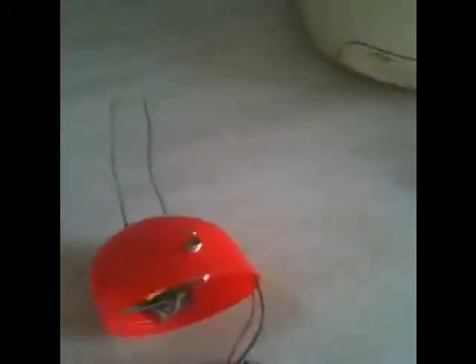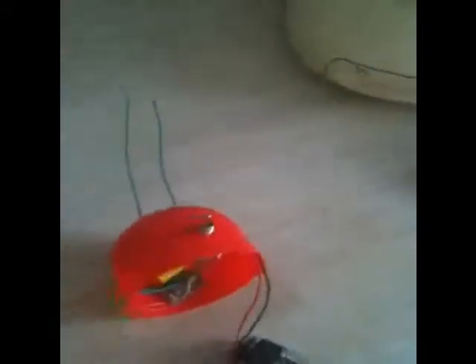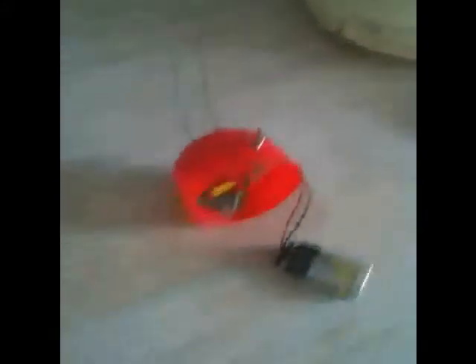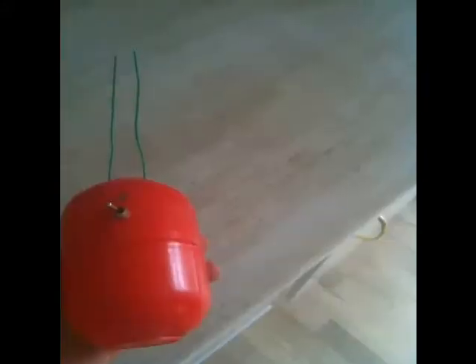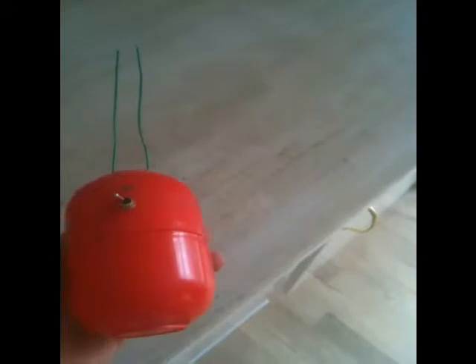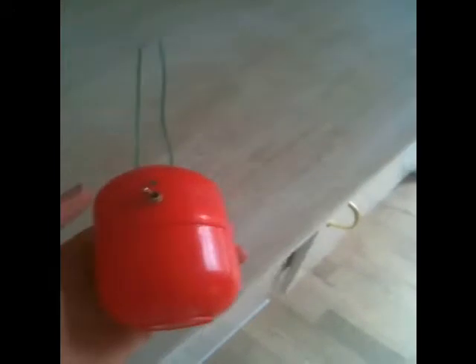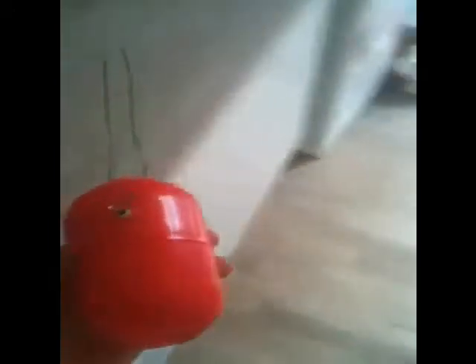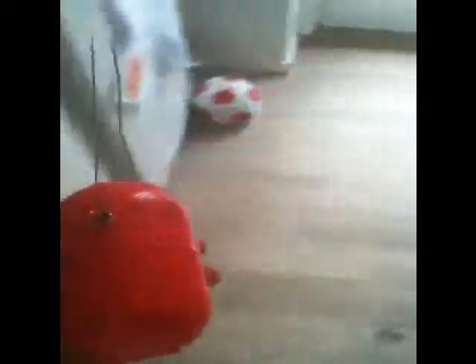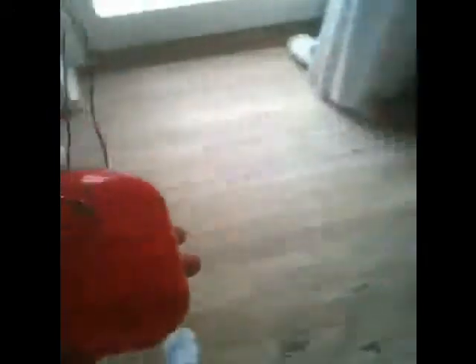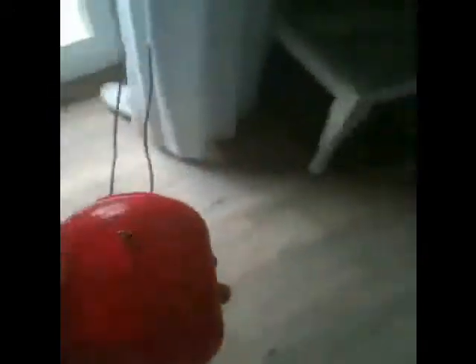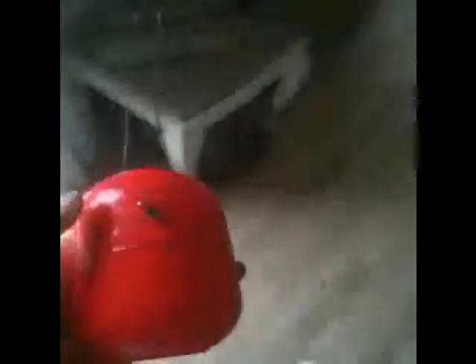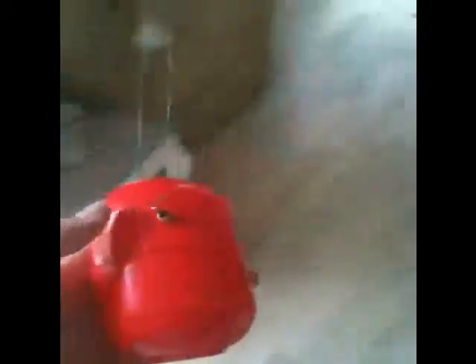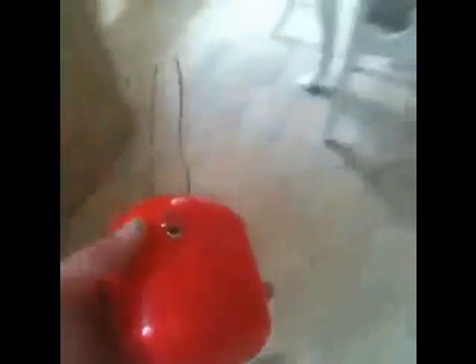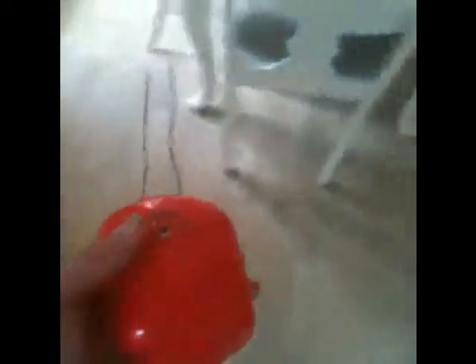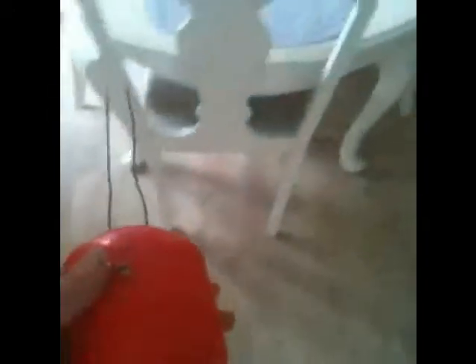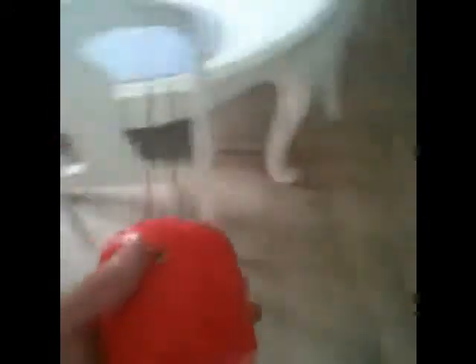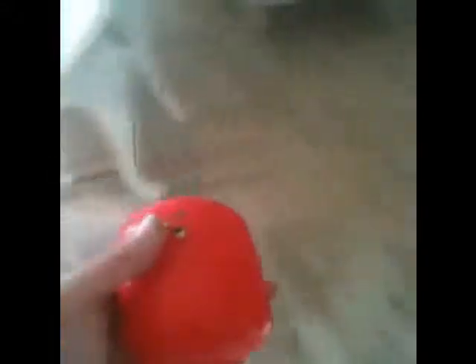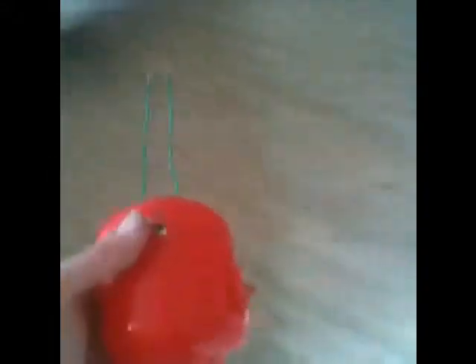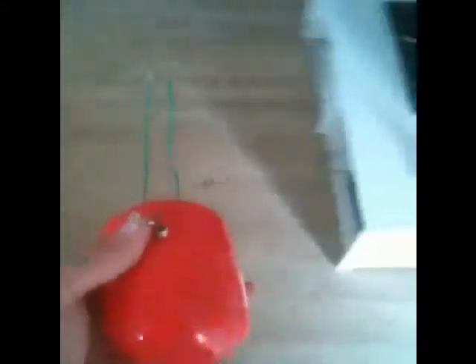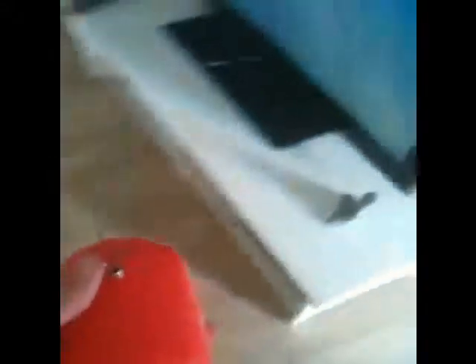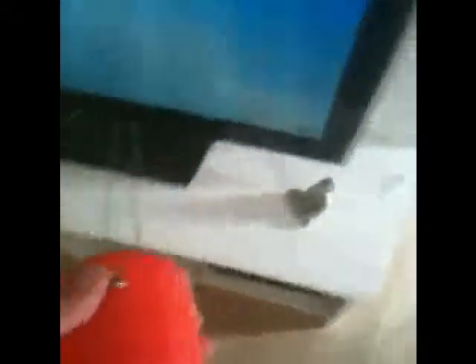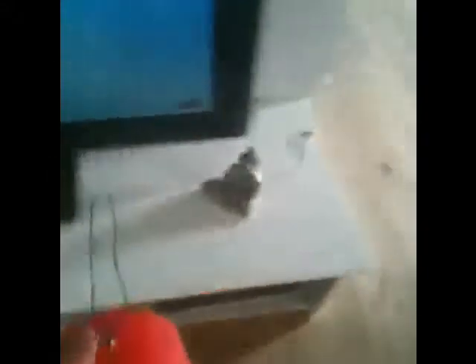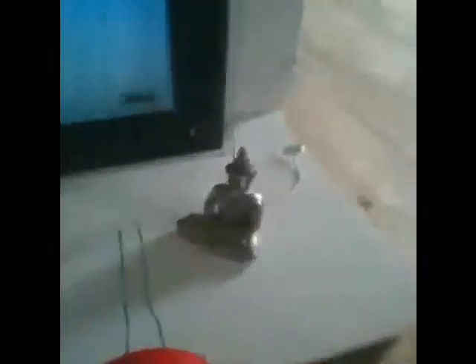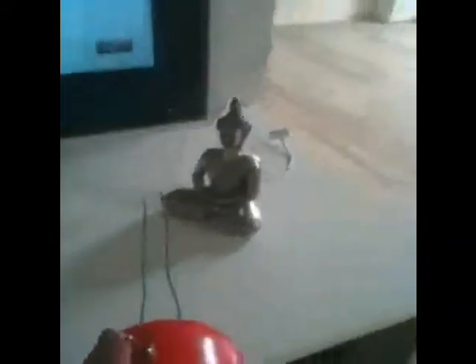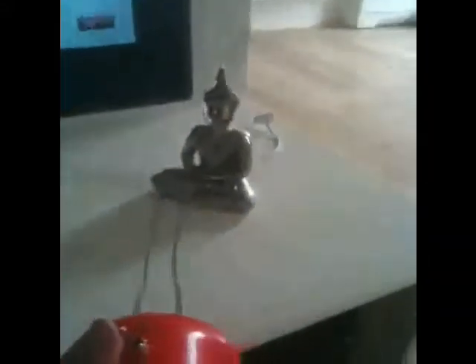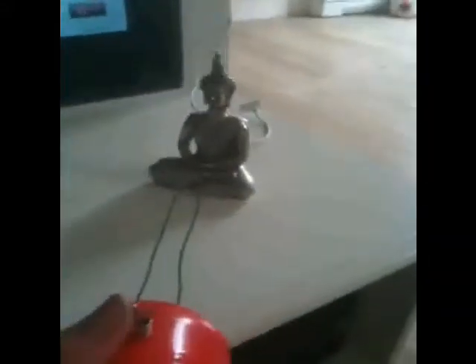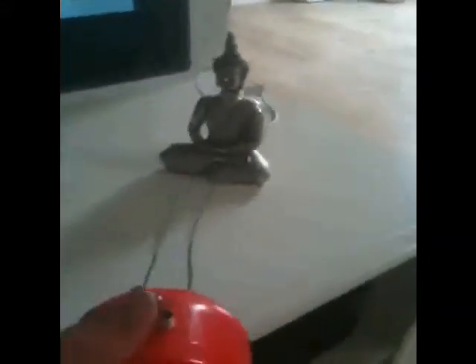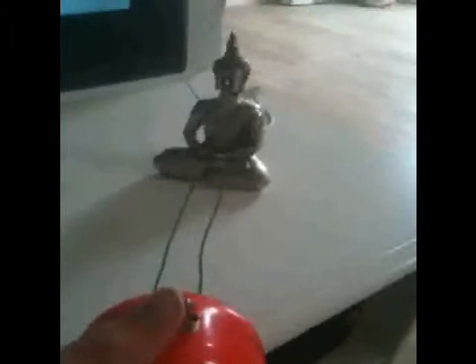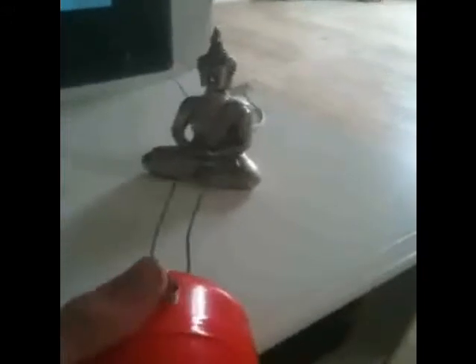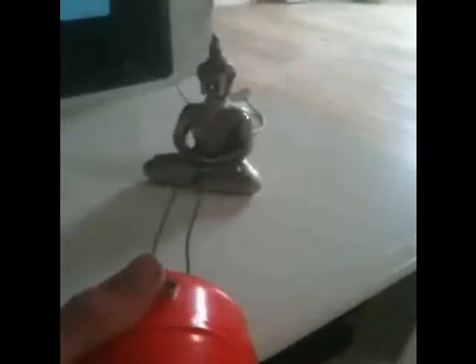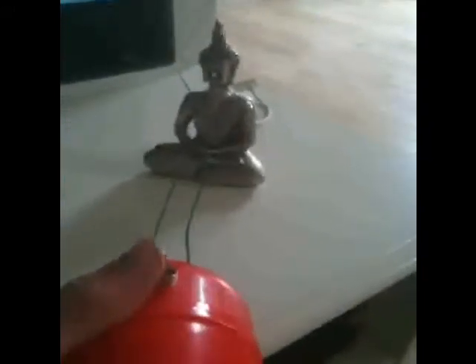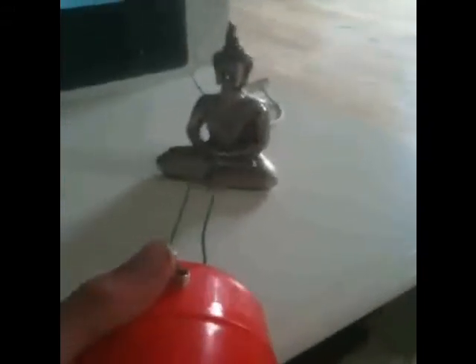Okay, so now I've mounted it and we're going to try this Buddha thing here and just give it 3000 volts.